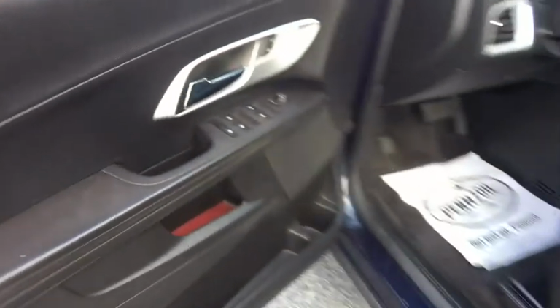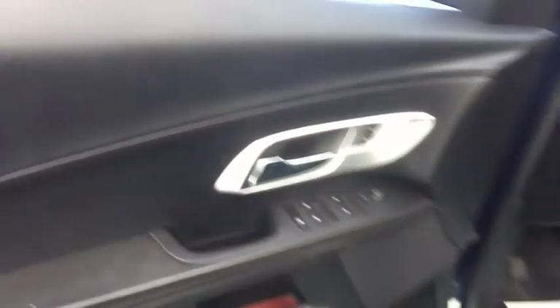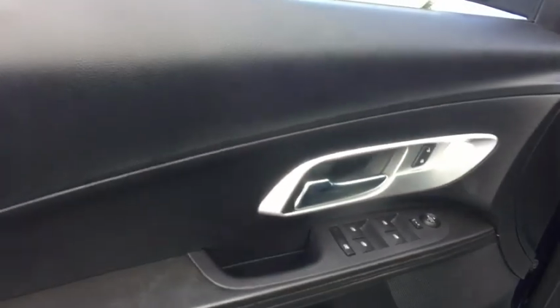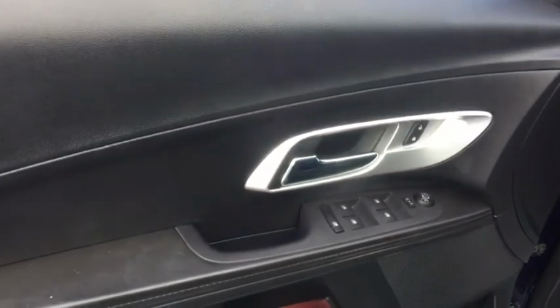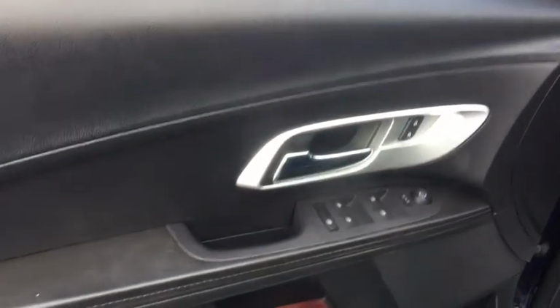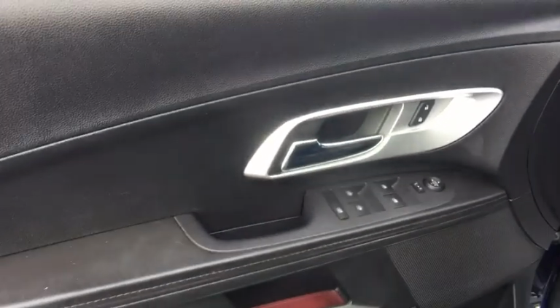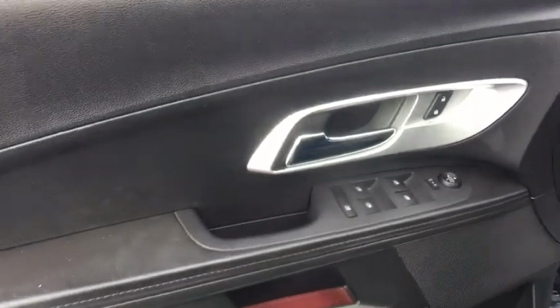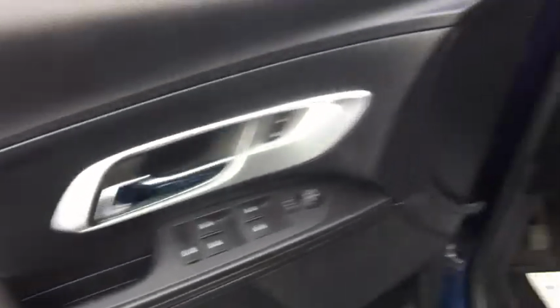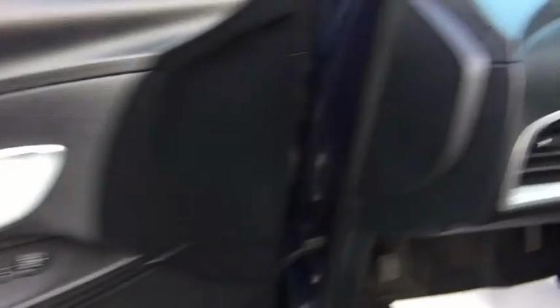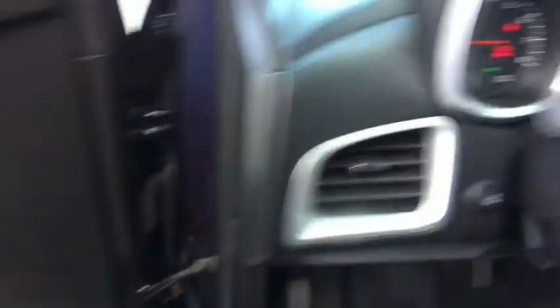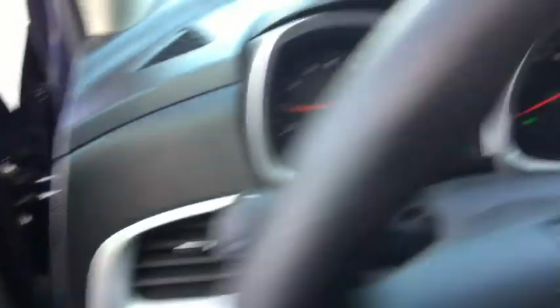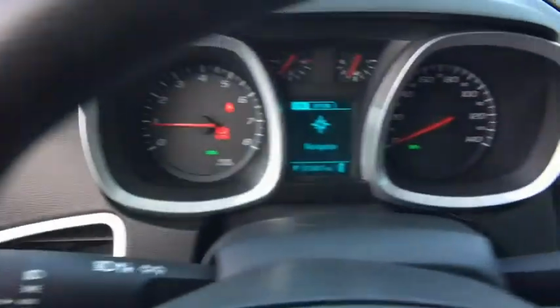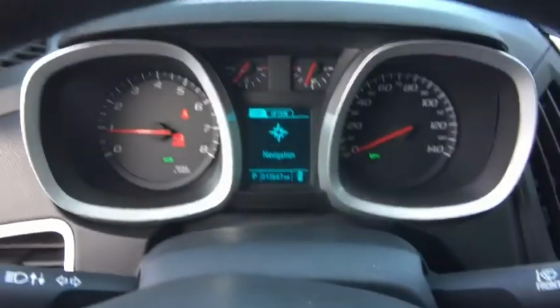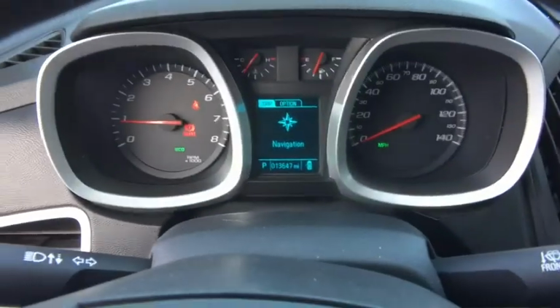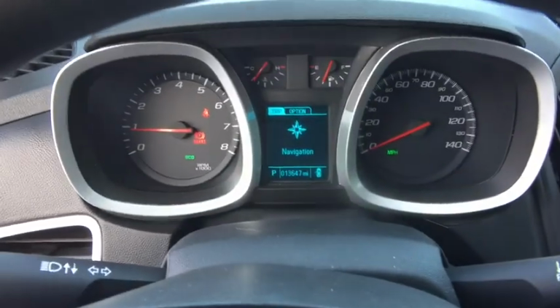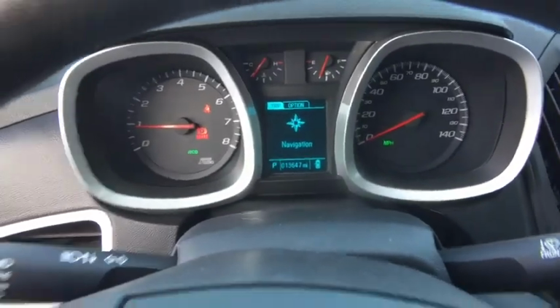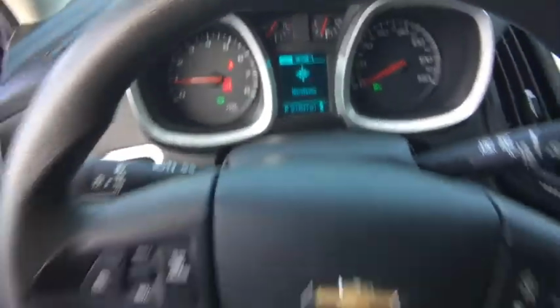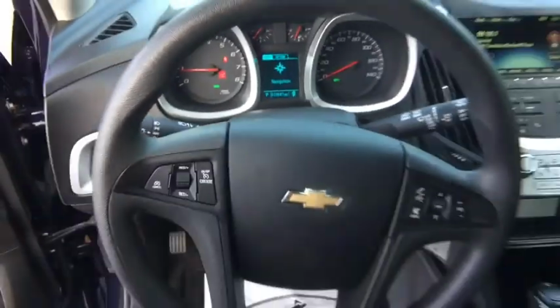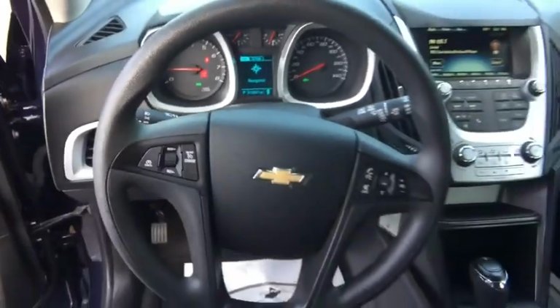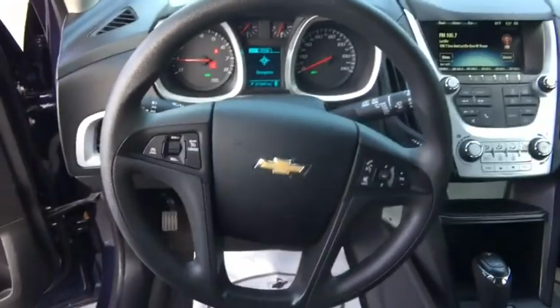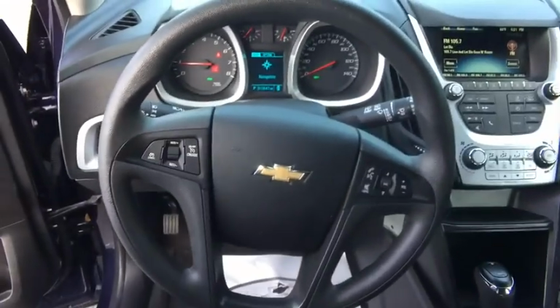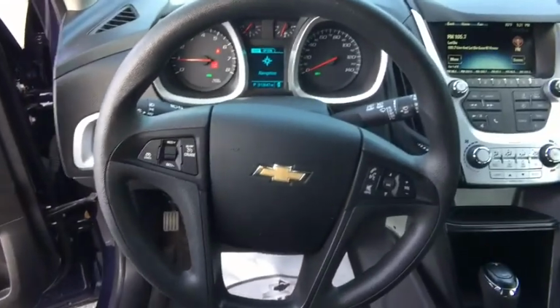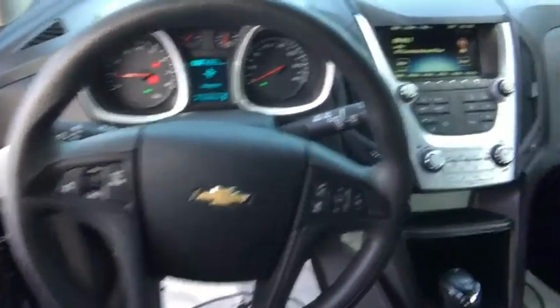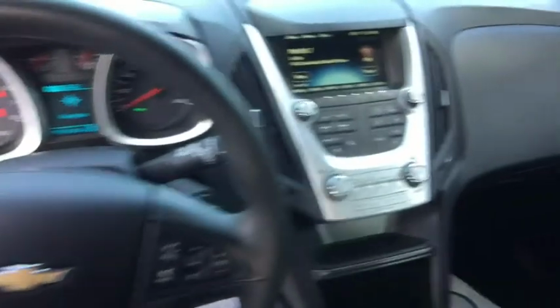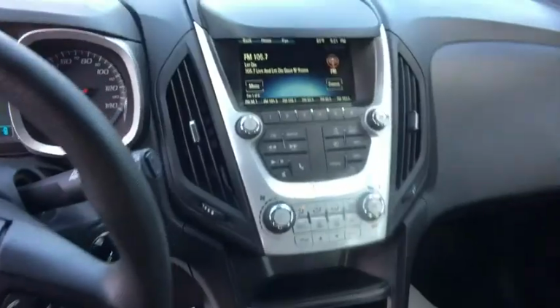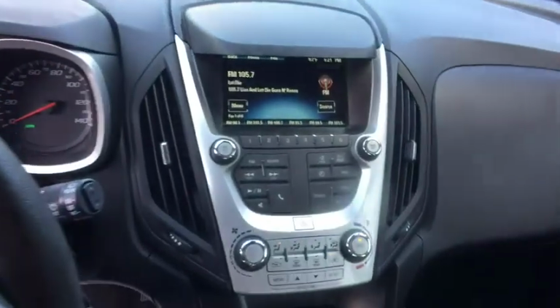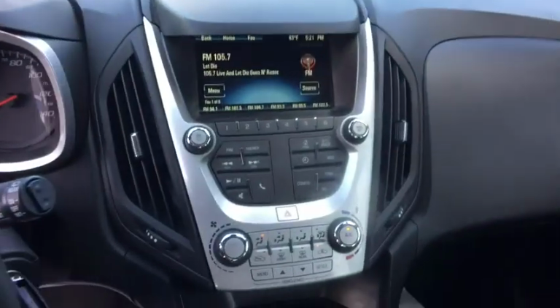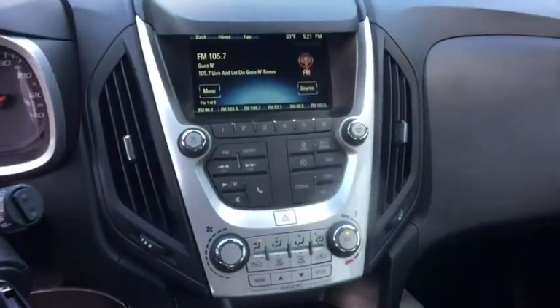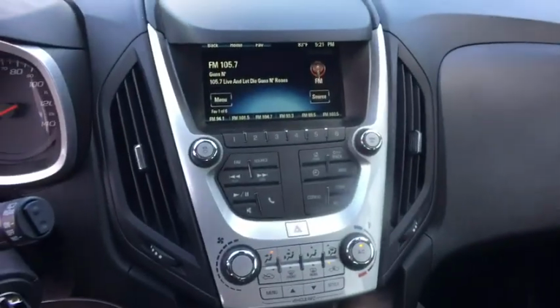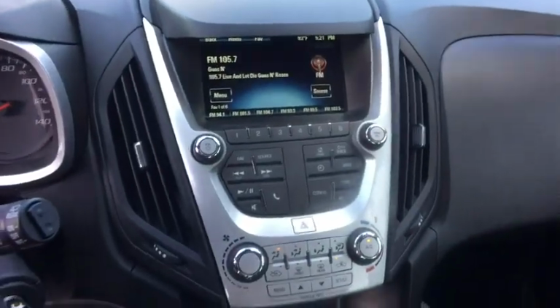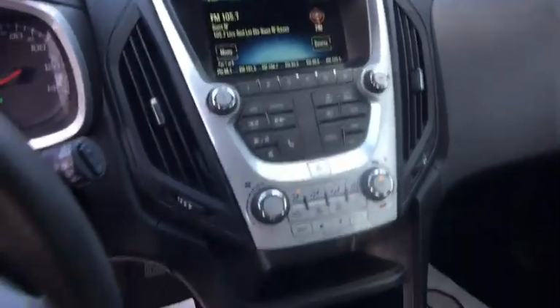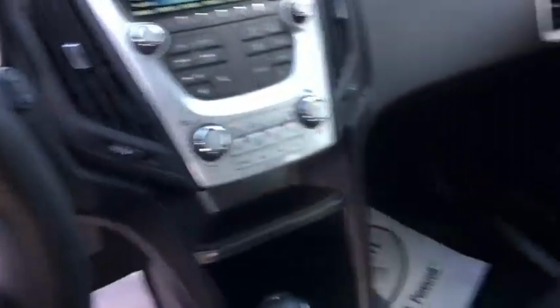Trip computer, power windows, brake assist, panic alarm, tachometer, Sirius satellite radio, remote keyless entry, rear window wiper, driver vanity mirror, front bucket seats.